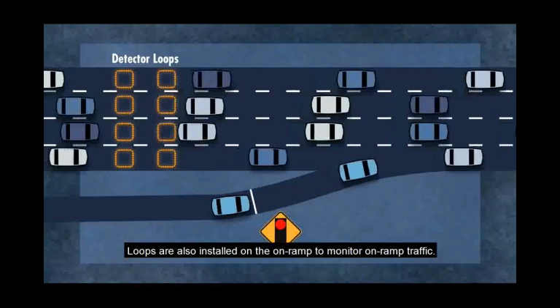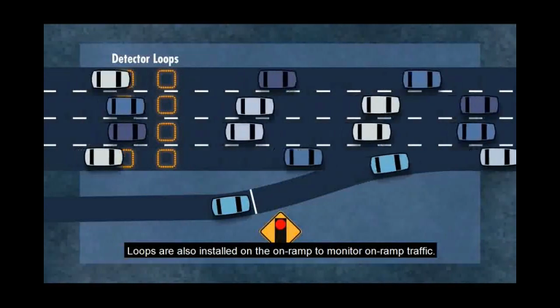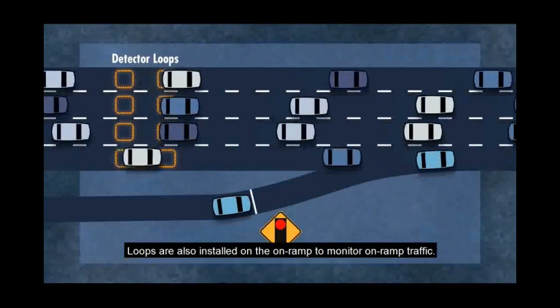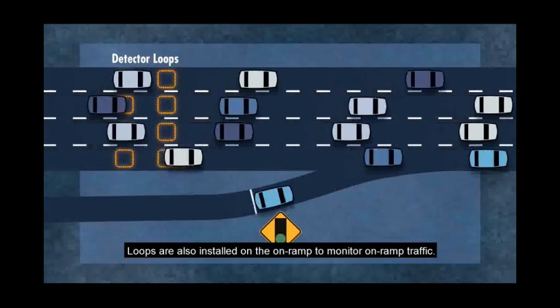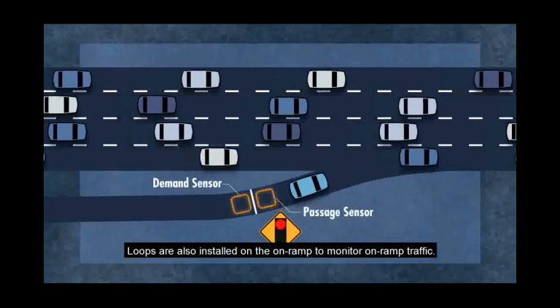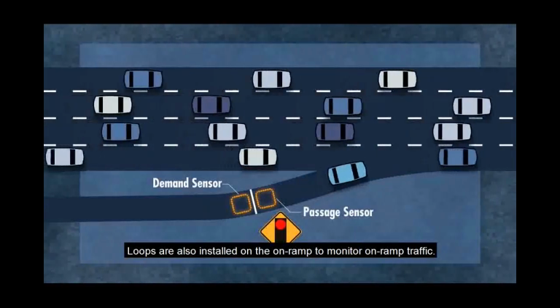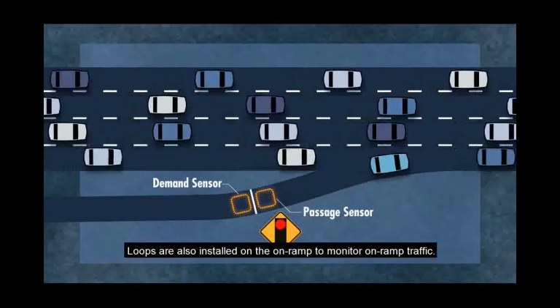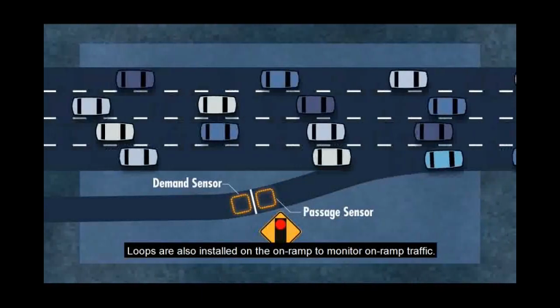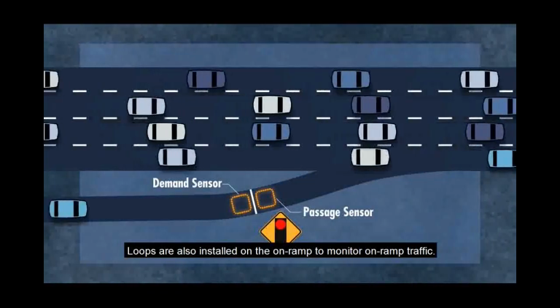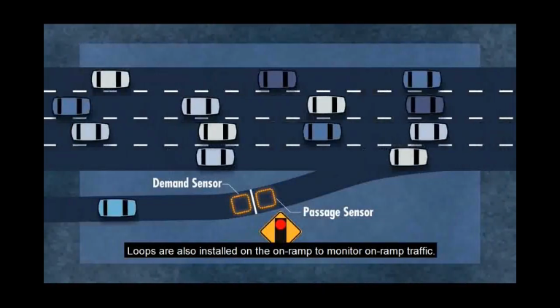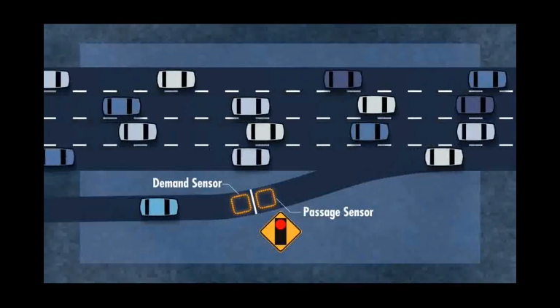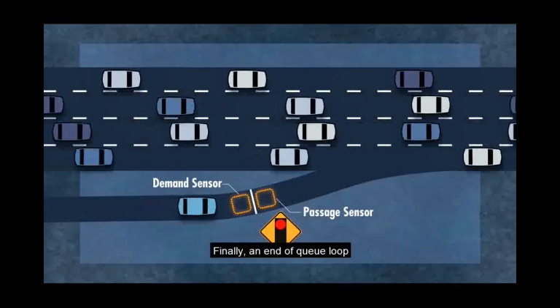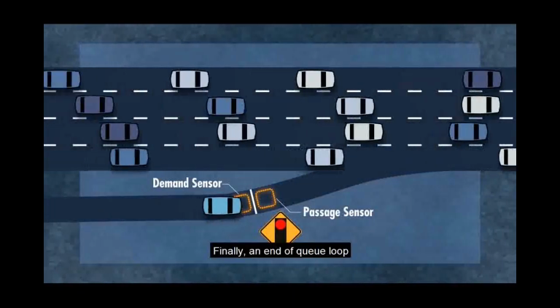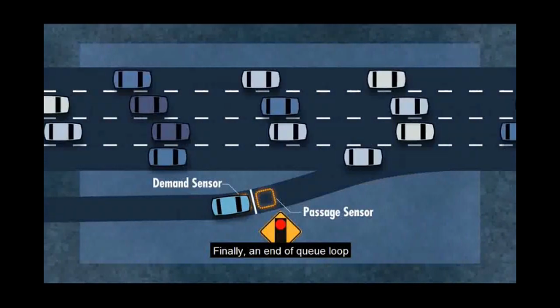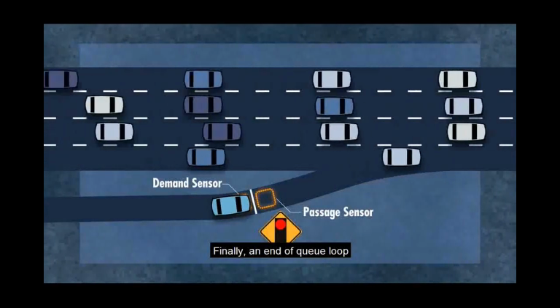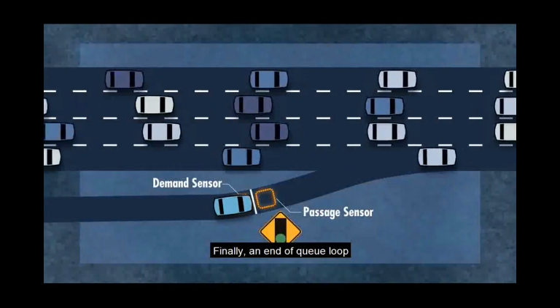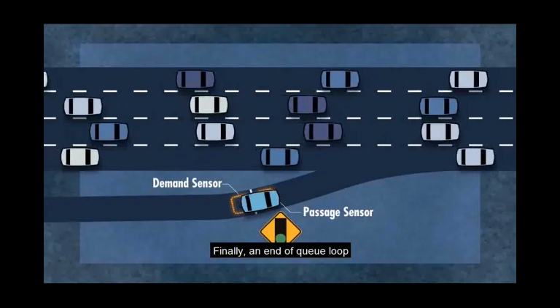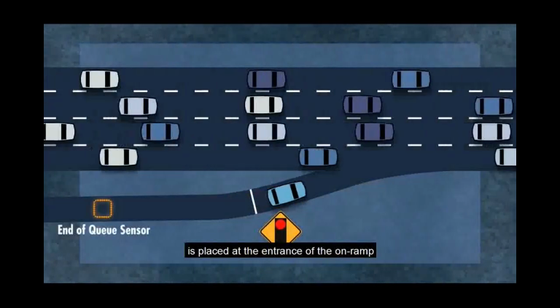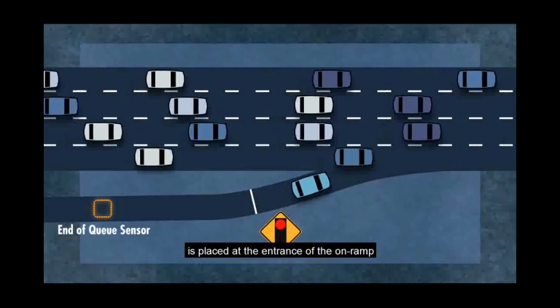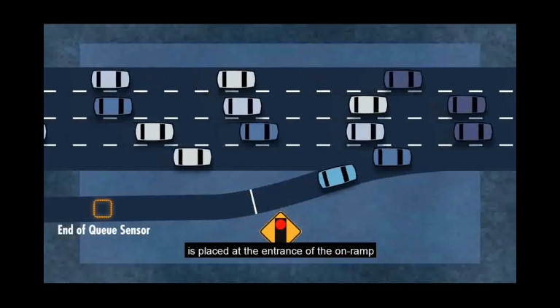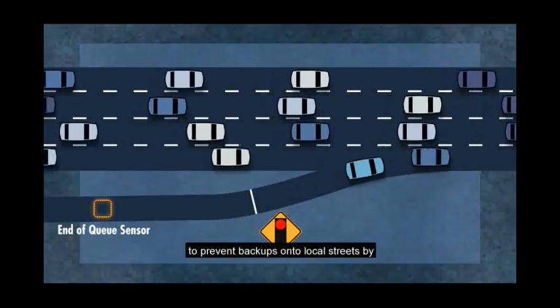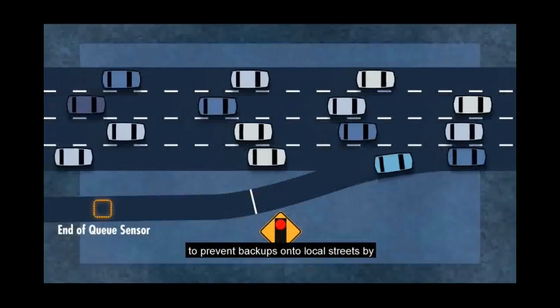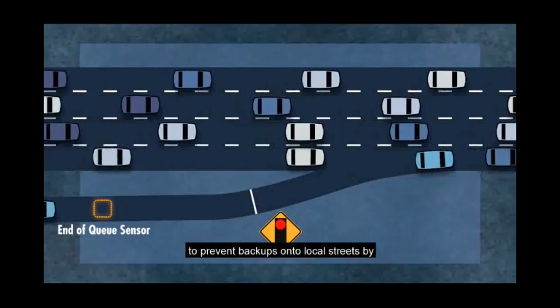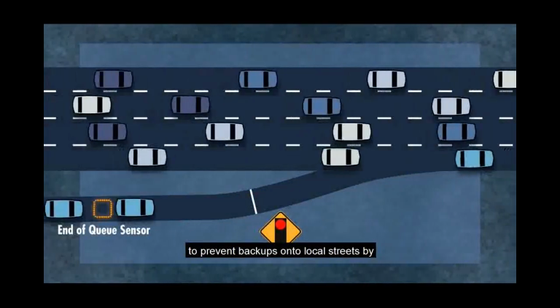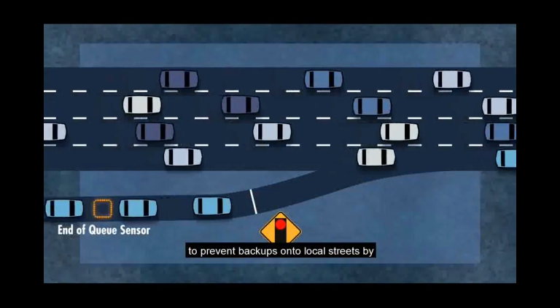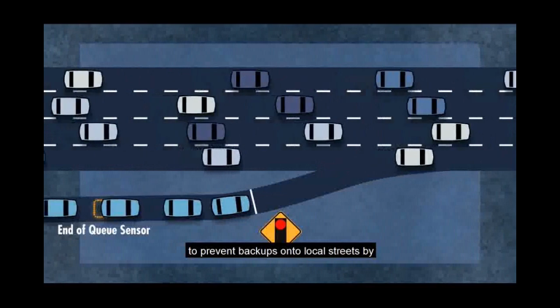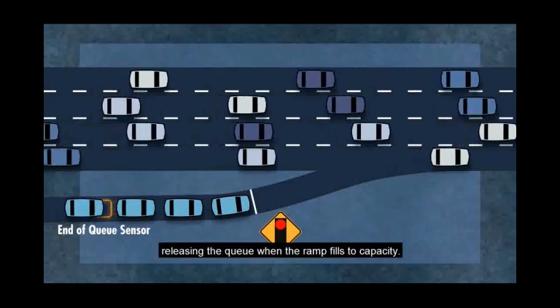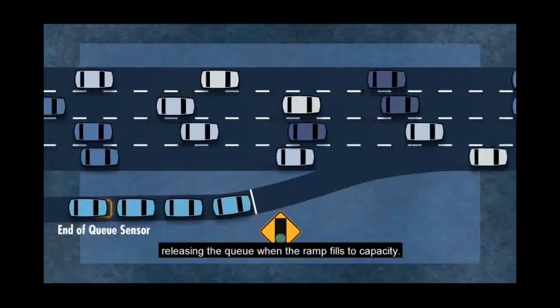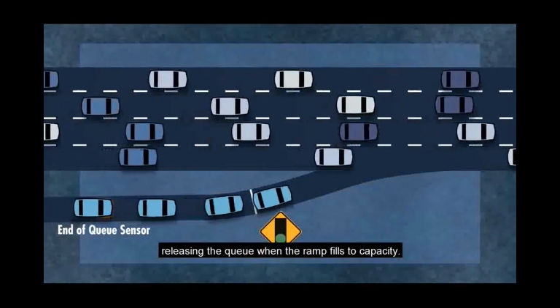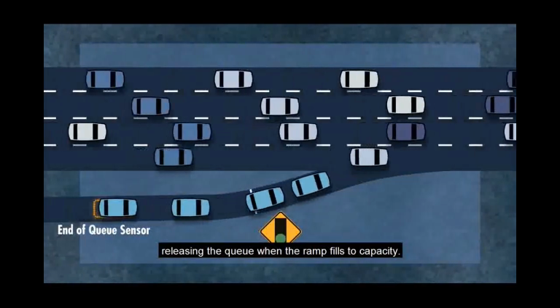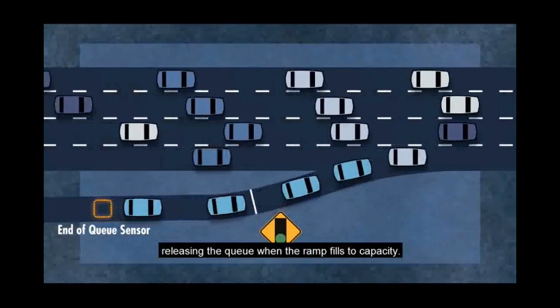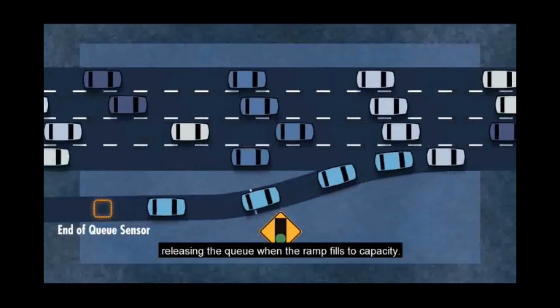Loops are also installed on the on-ramp to monitor on-ramp traffic. Finally, an end-of-queue loop is placed at the entrance of the on-ramp to prevent backups onto local streets by releasing the queue when the ramp fills to capacity.